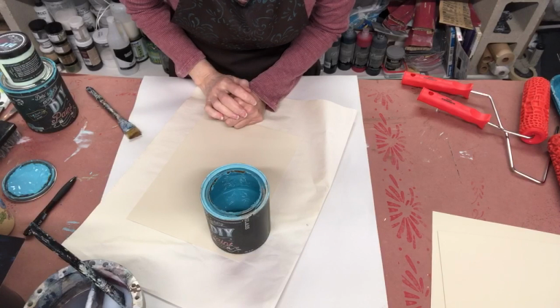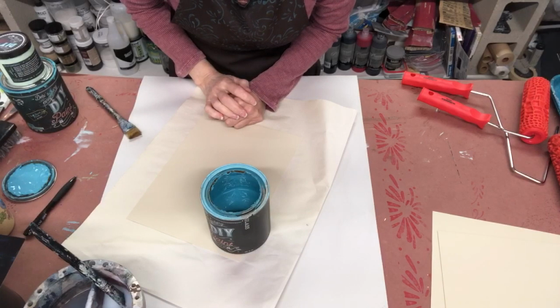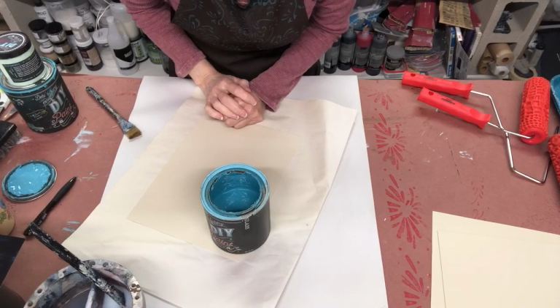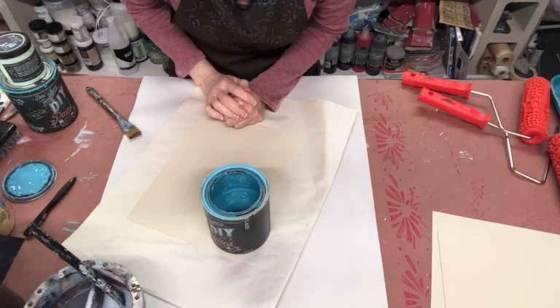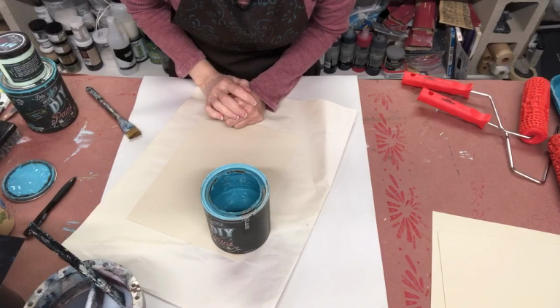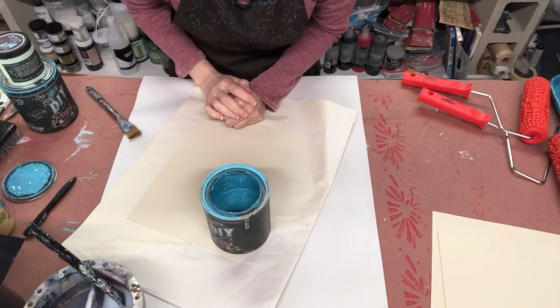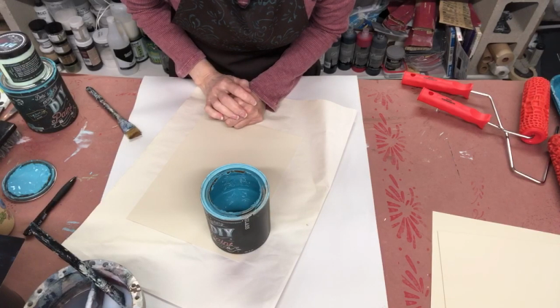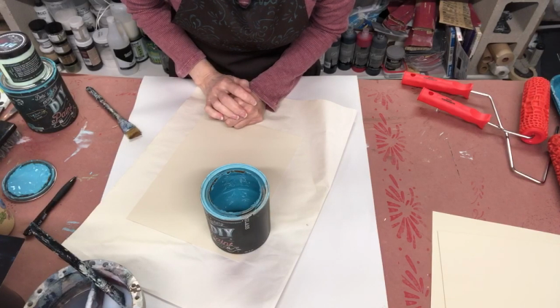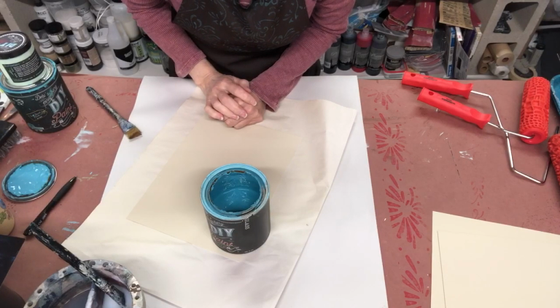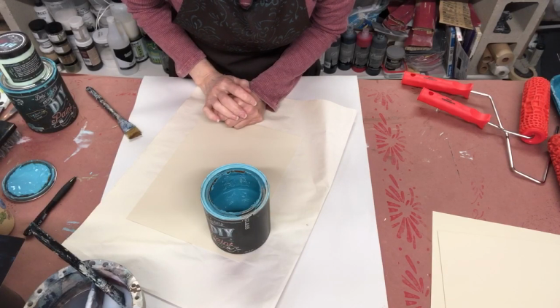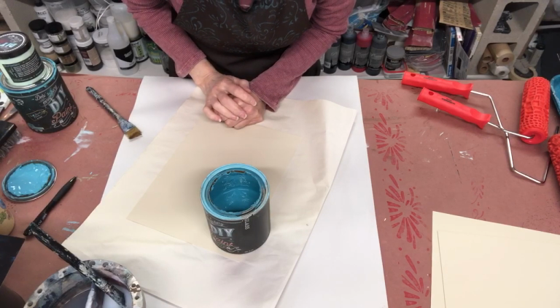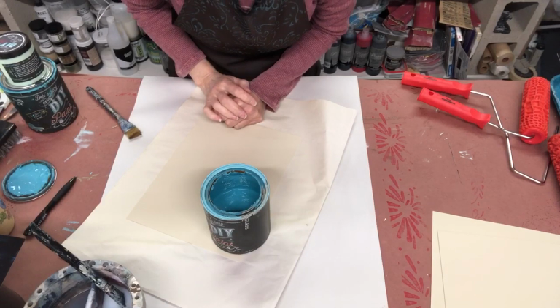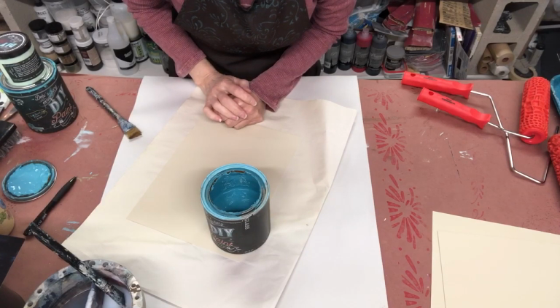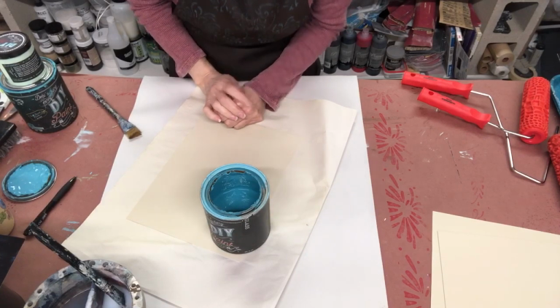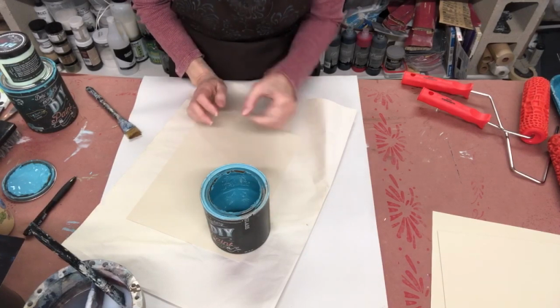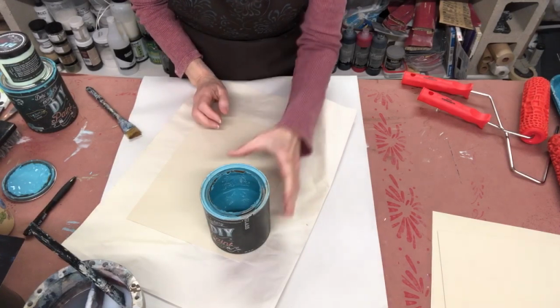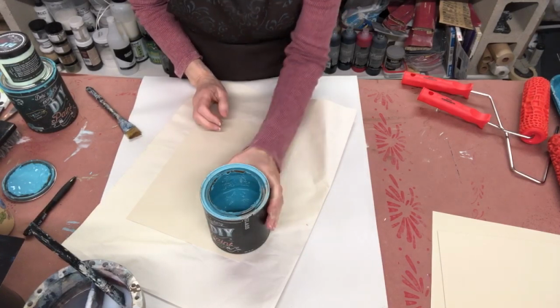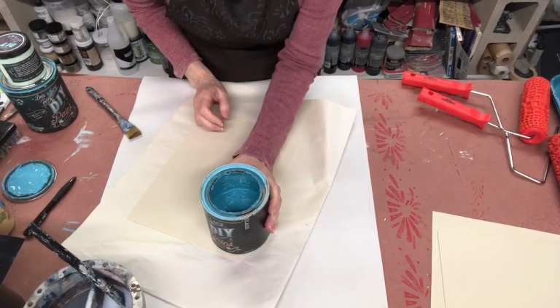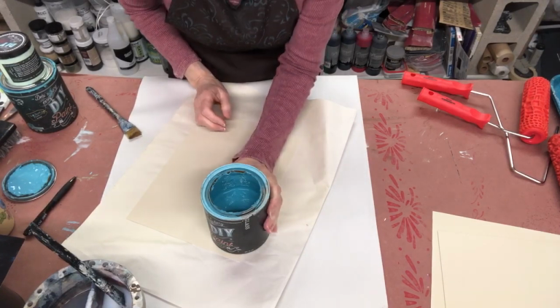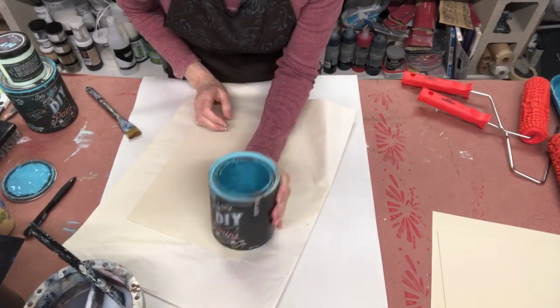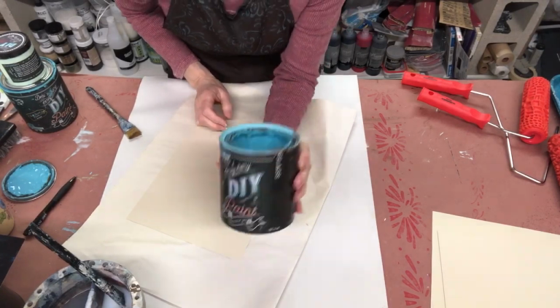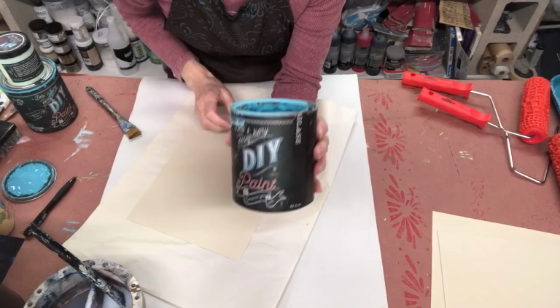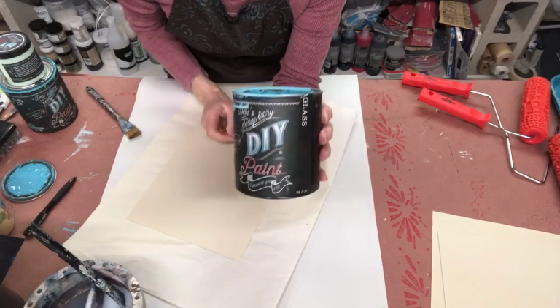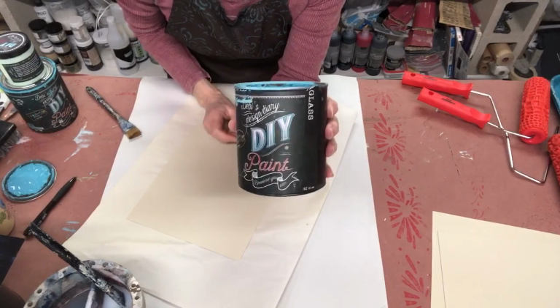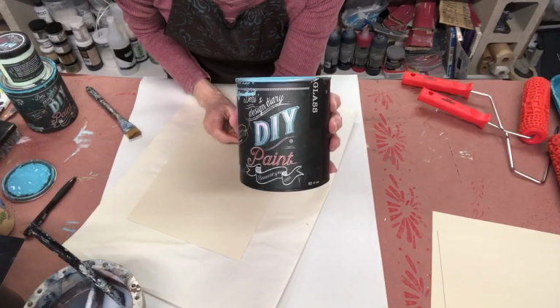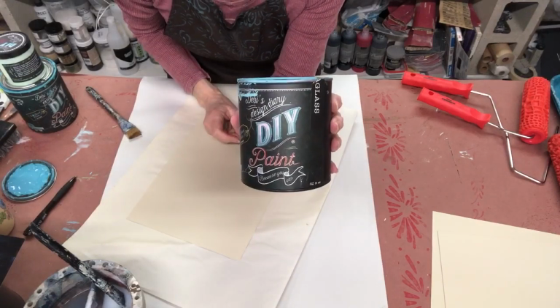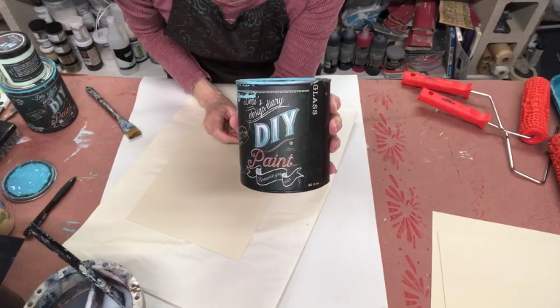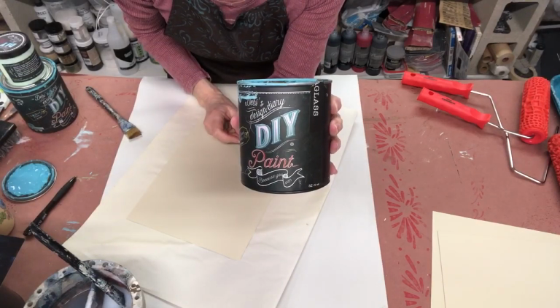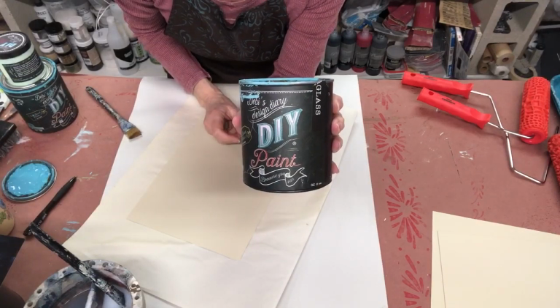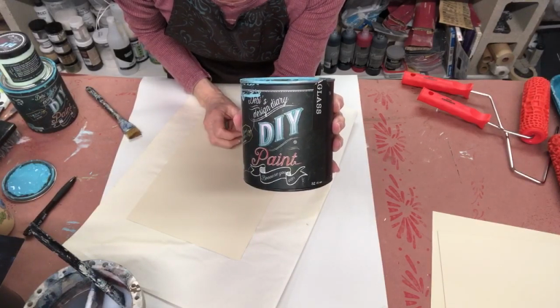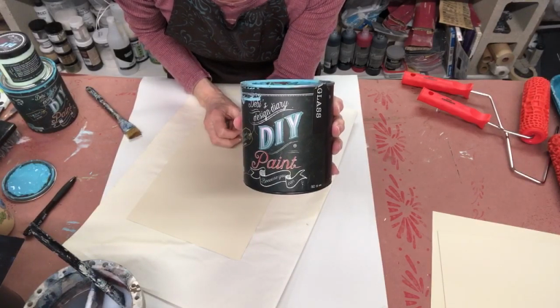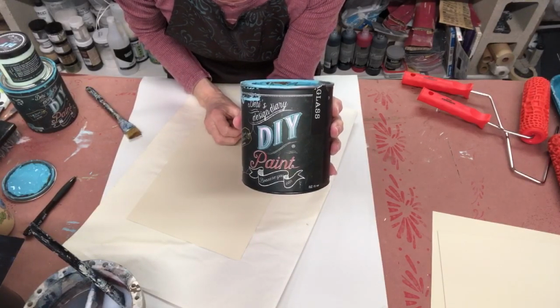Jen Ferguson here with Quick Tip Tuesday. Today we are still working with our rollers and we're going to talk about some of the best paint to use.